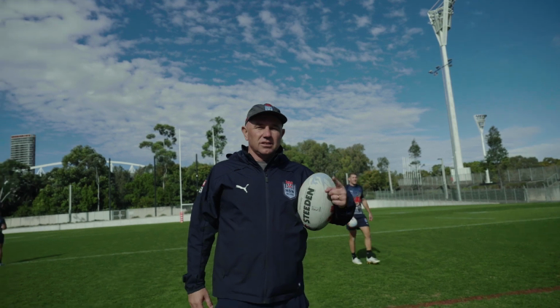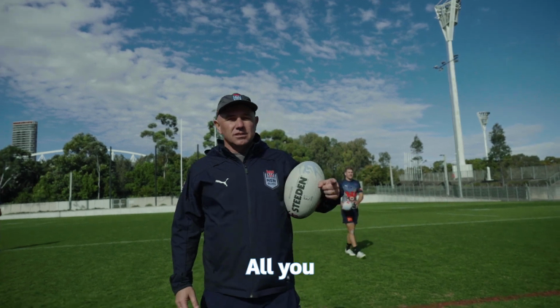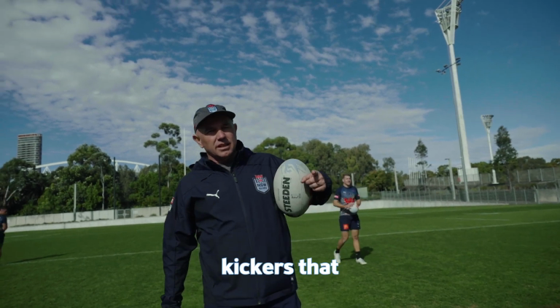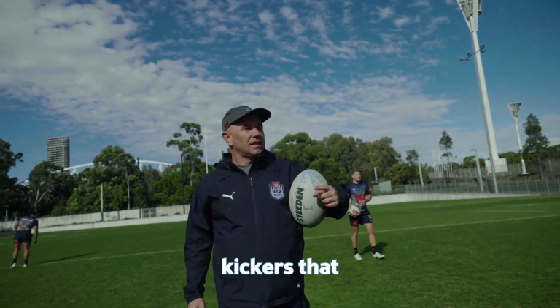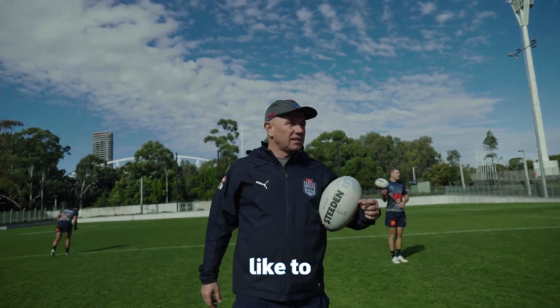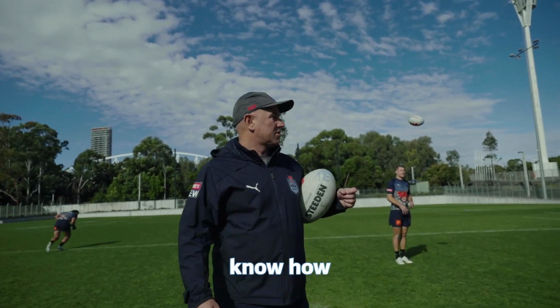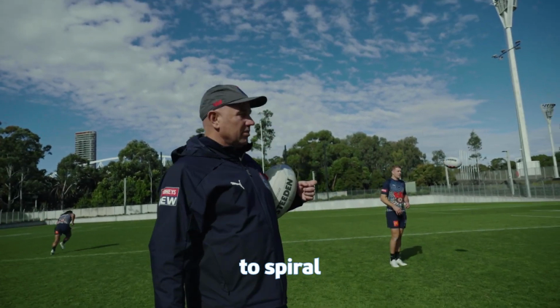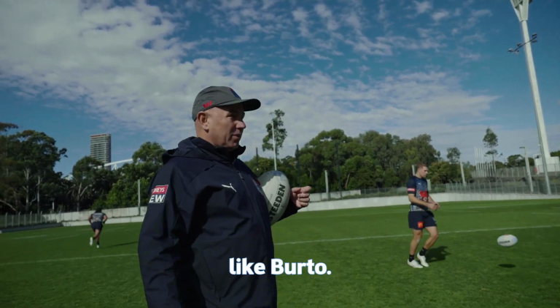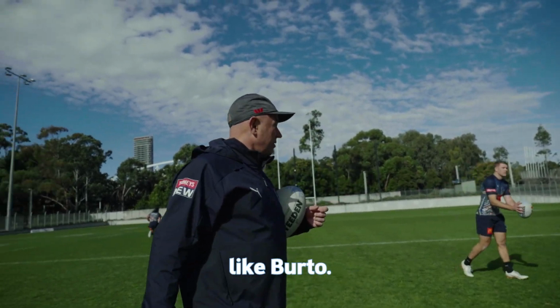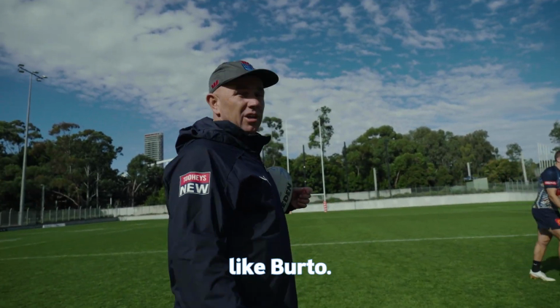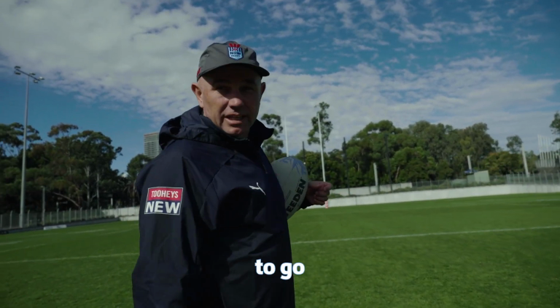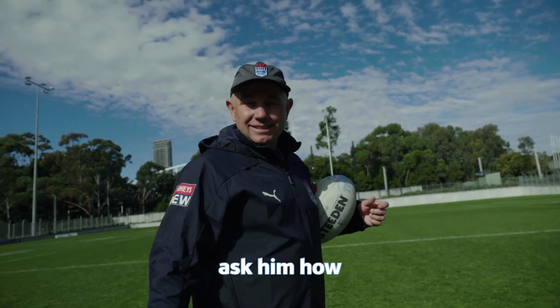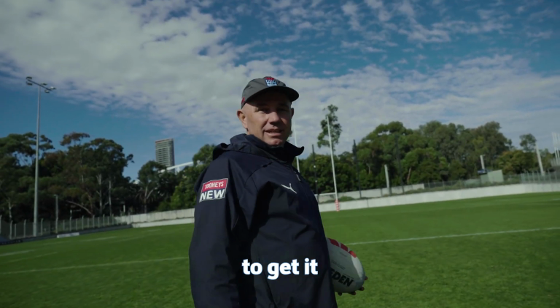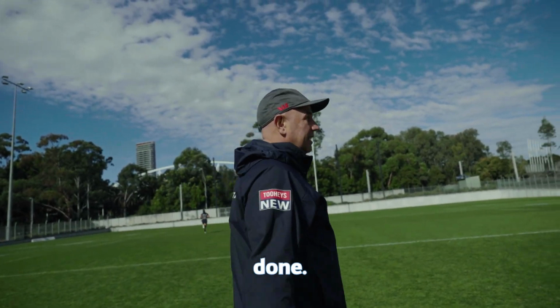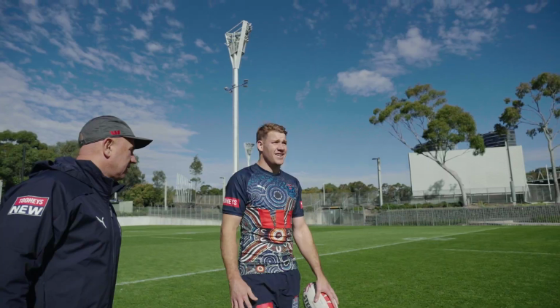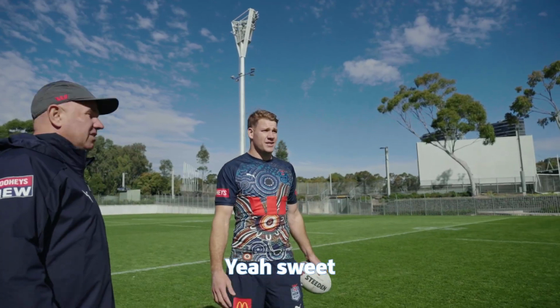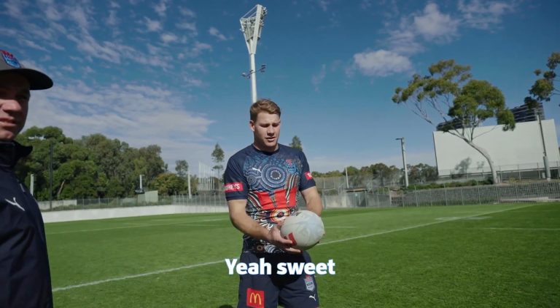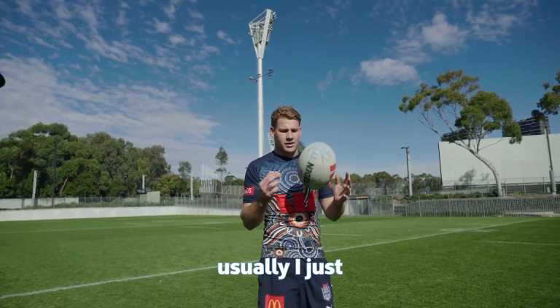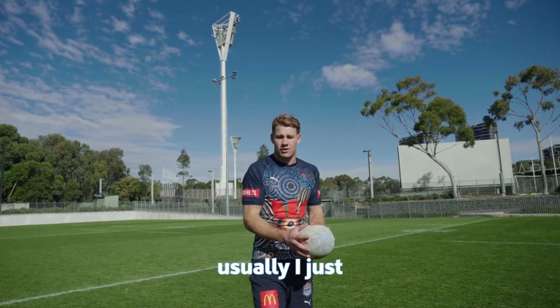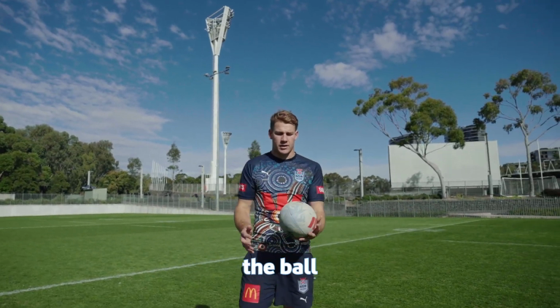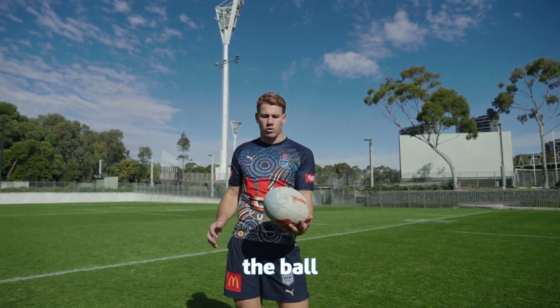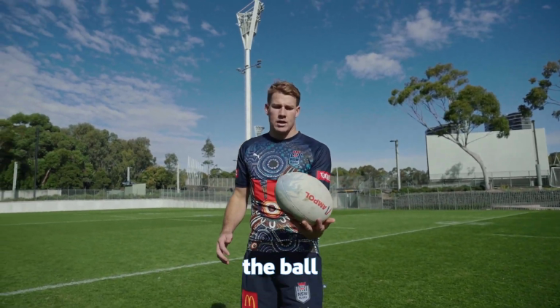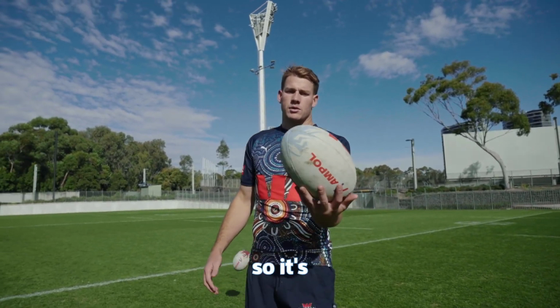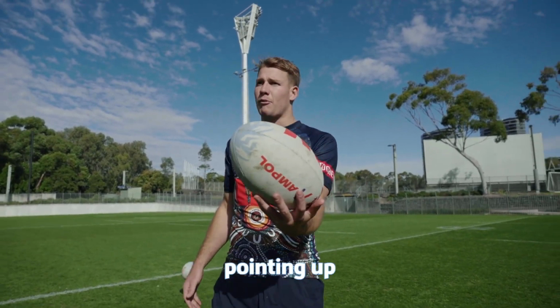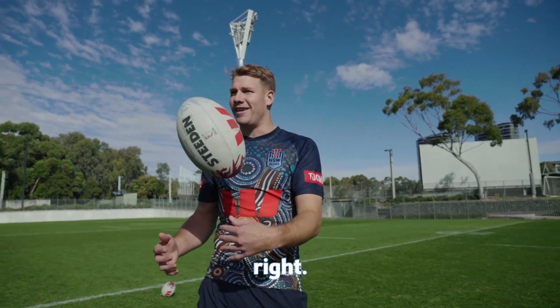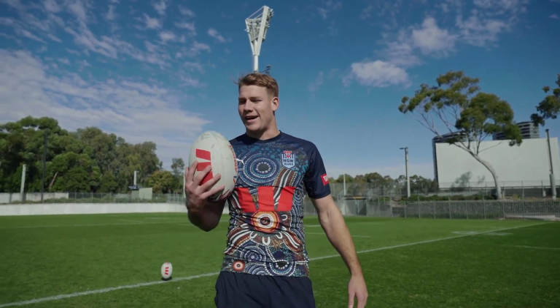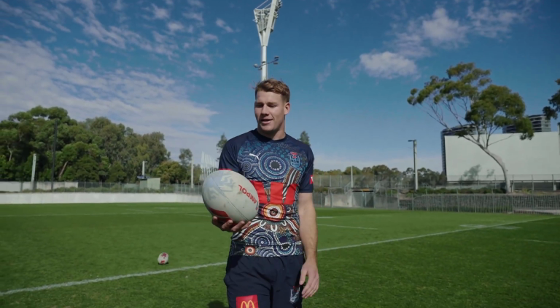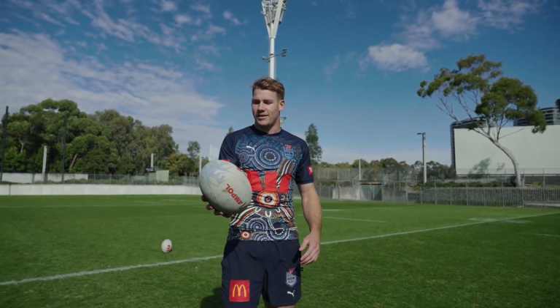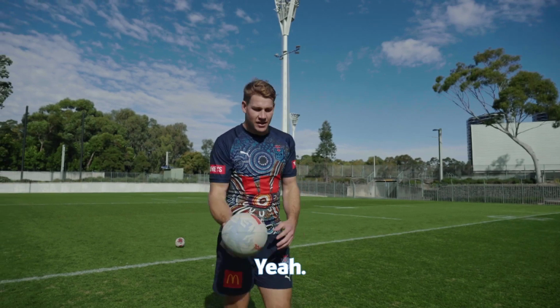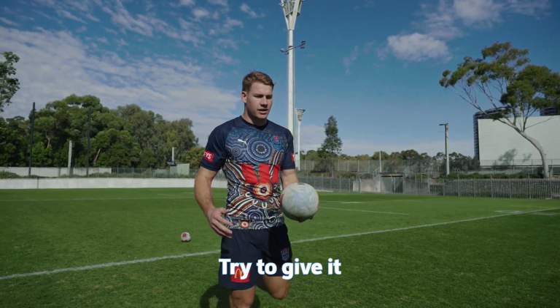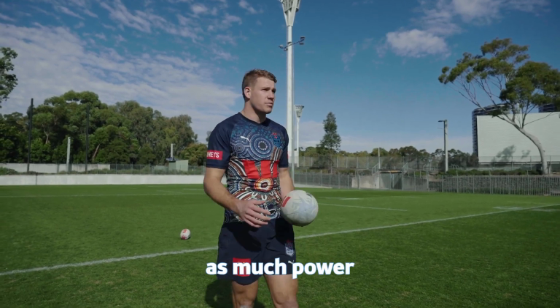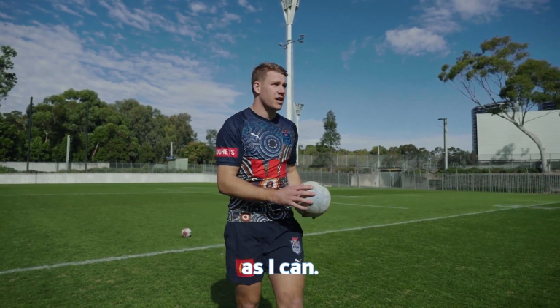For you kickers that like to know how to spiral like Birdo, we're going to ask him how to get it done. Usually I just try and face the ball, so I'm pointing it up, and try and give it as much power as I can.